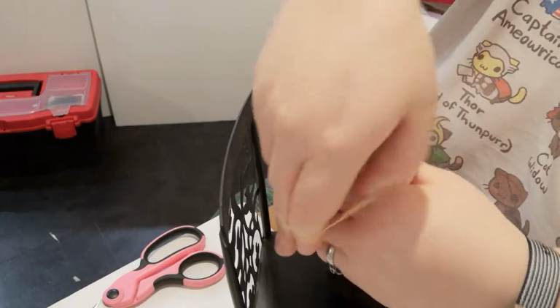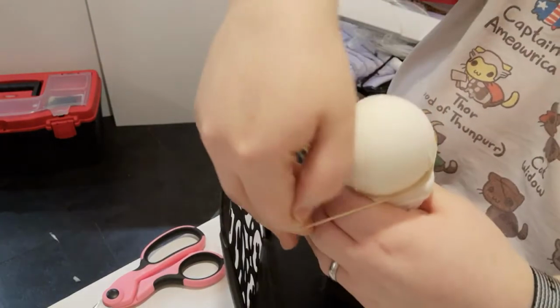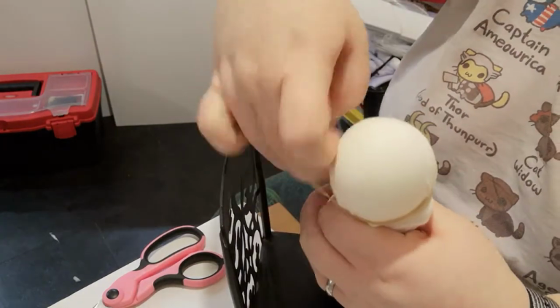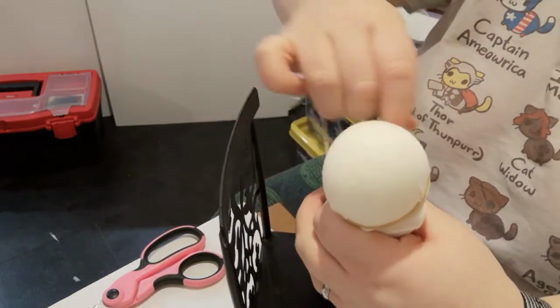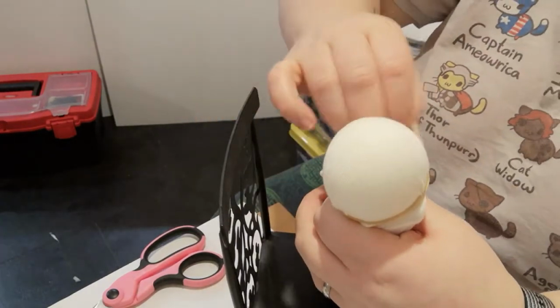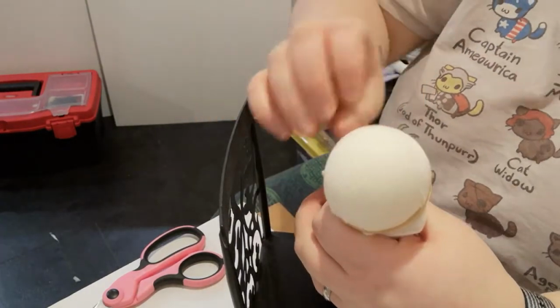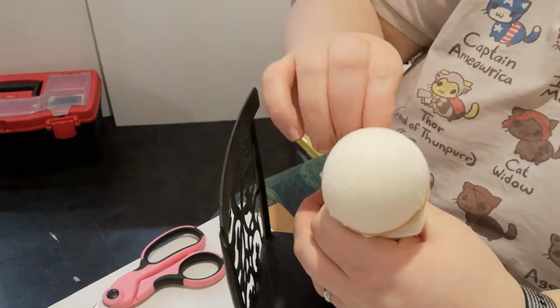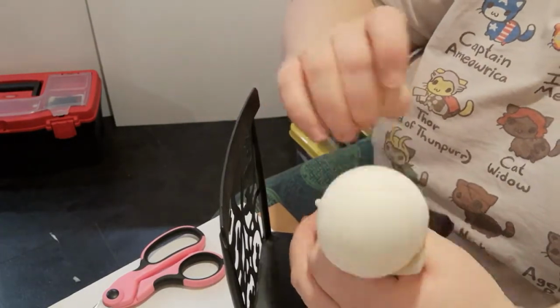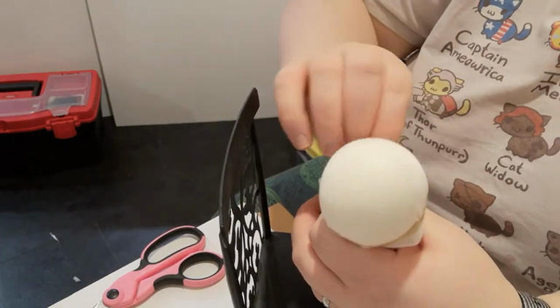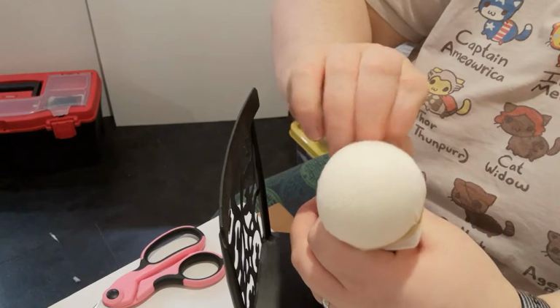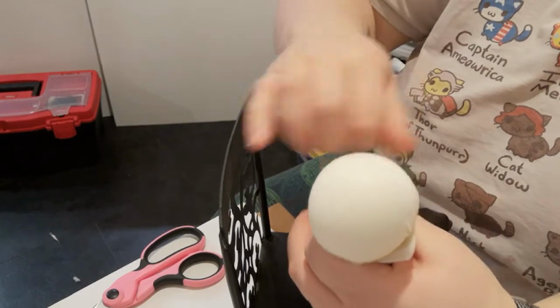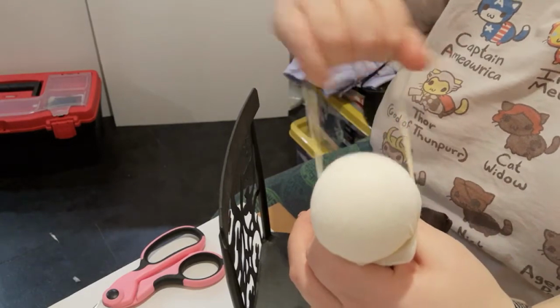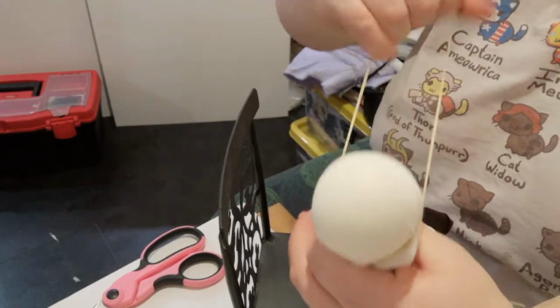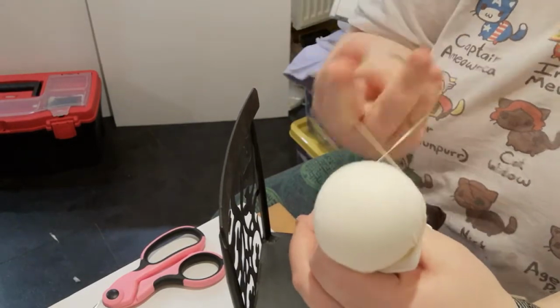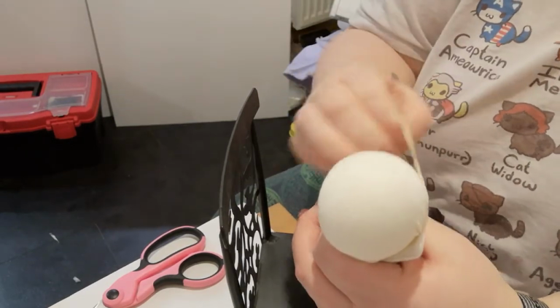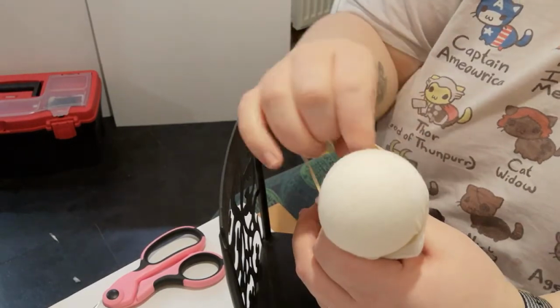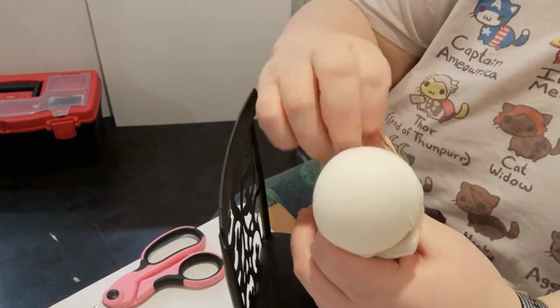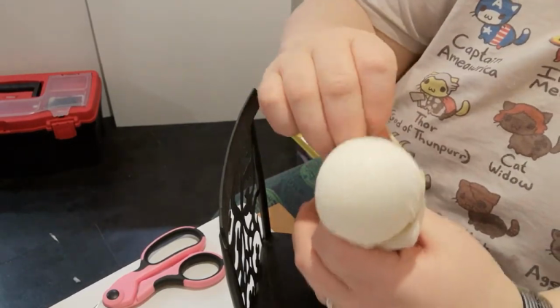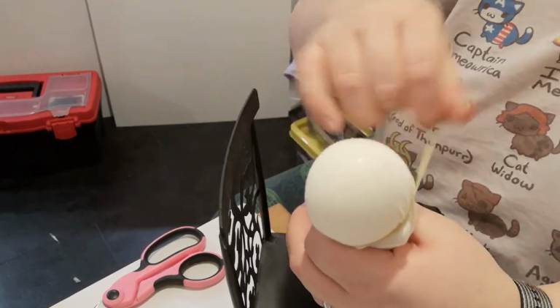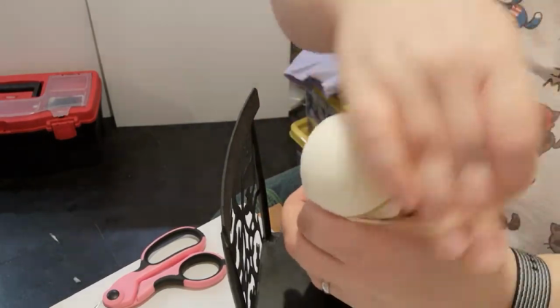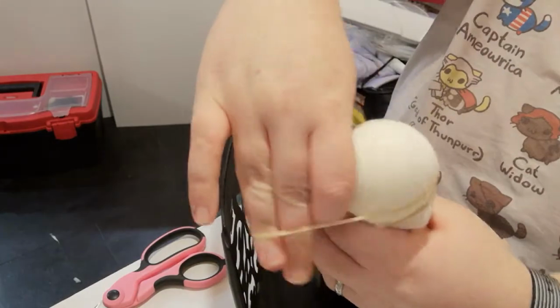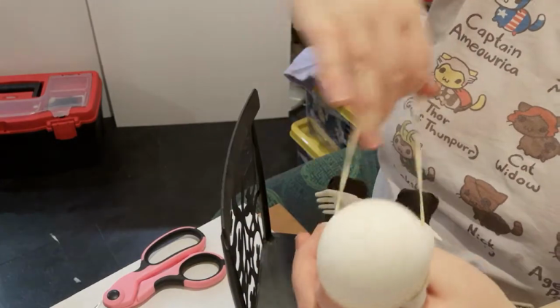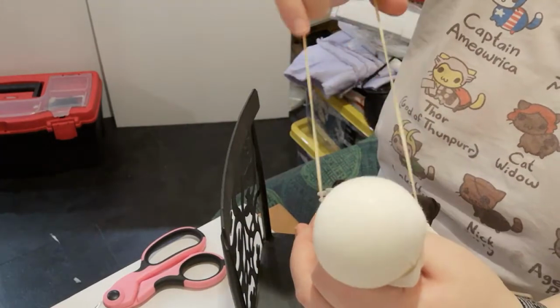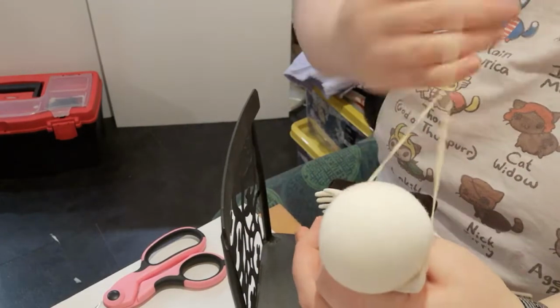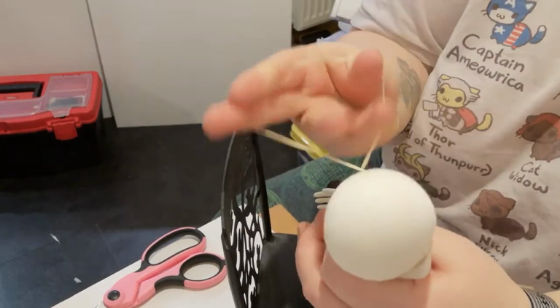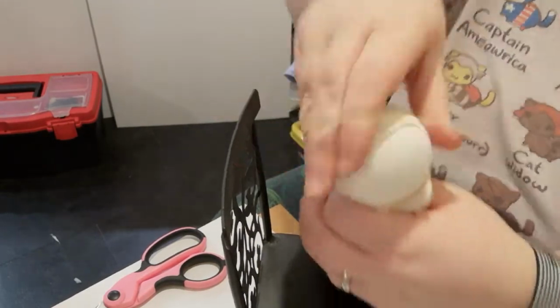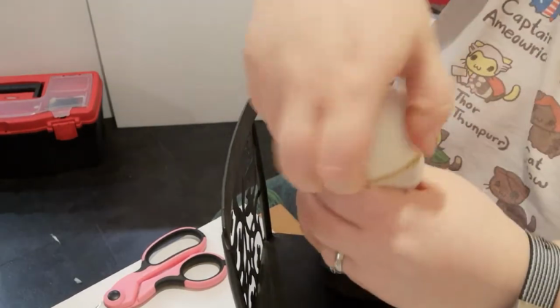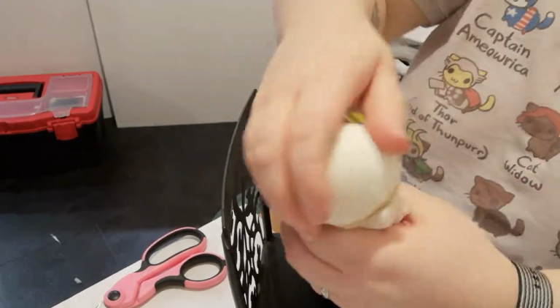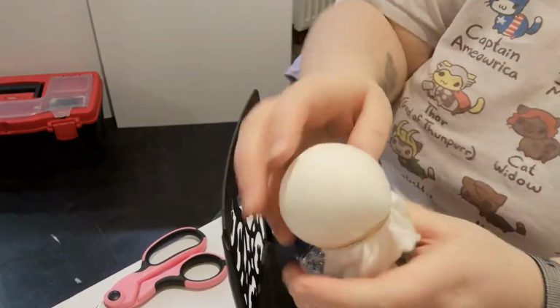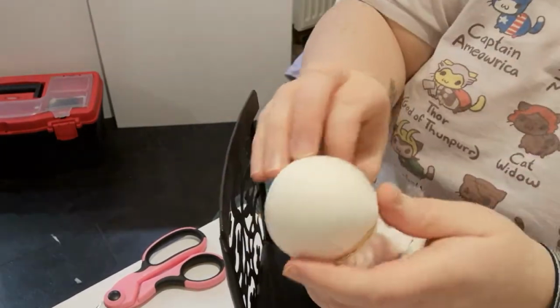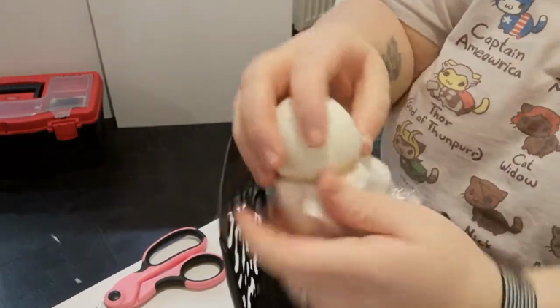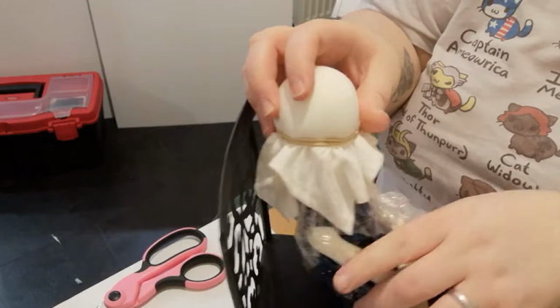Take an elastic band and wrap that around the head — pull it really tight and nice and secure. Depending on the size of the elastic band, you may wrap it two or three times. This is just to make sure it holds the fabric securely, as we don't want it to move at all during the process.